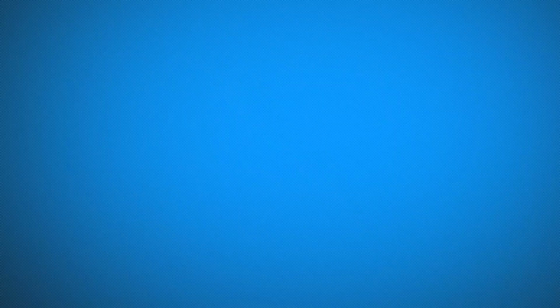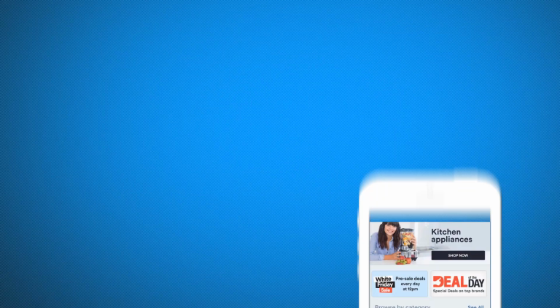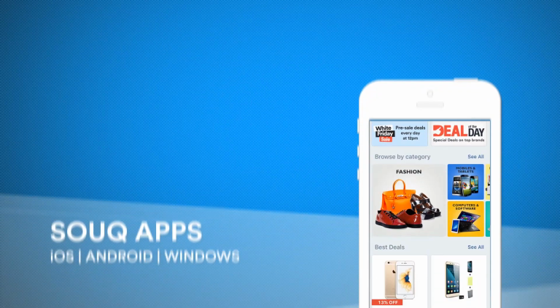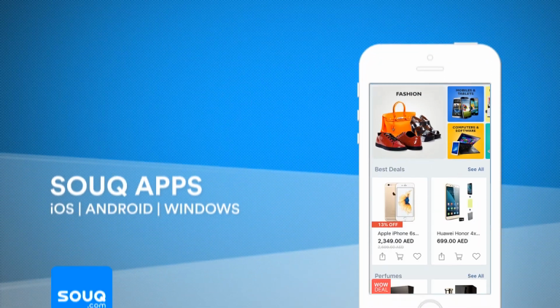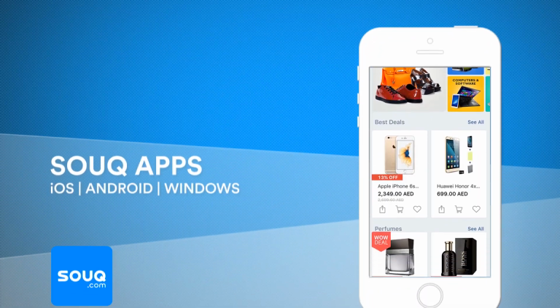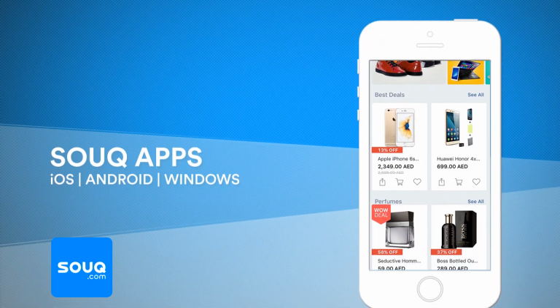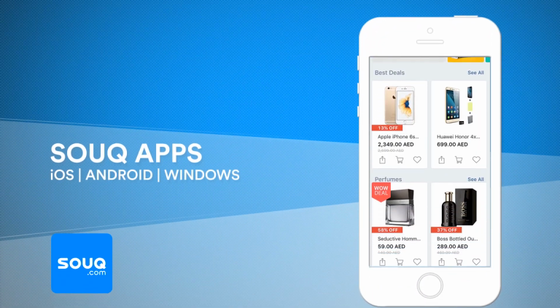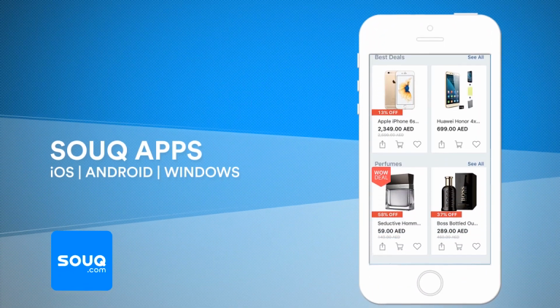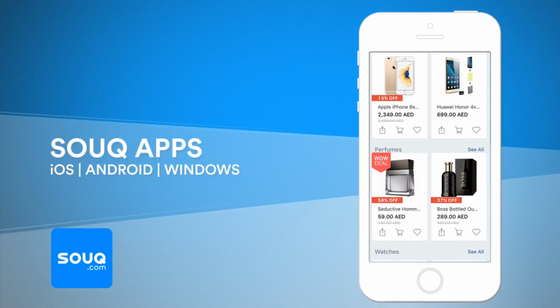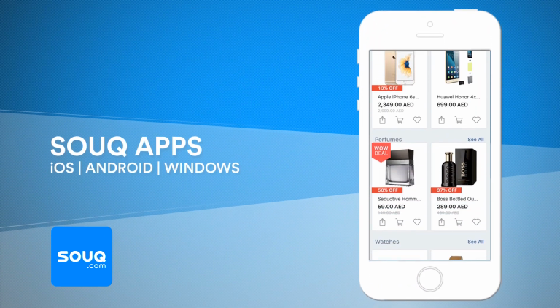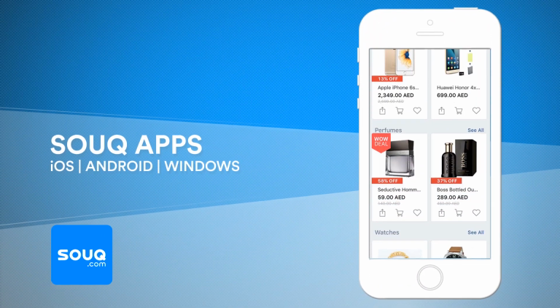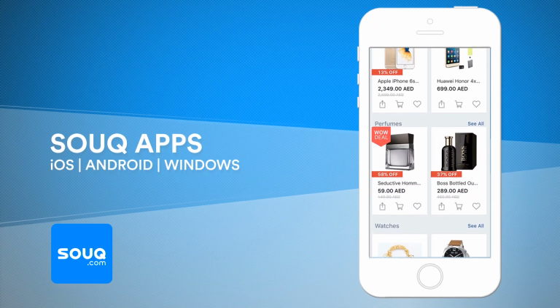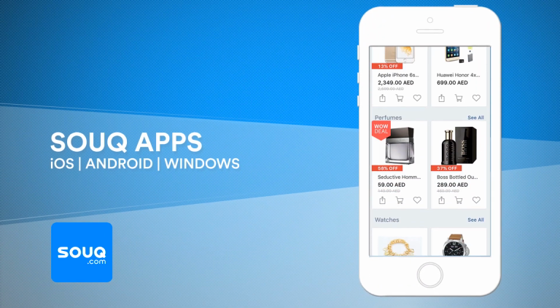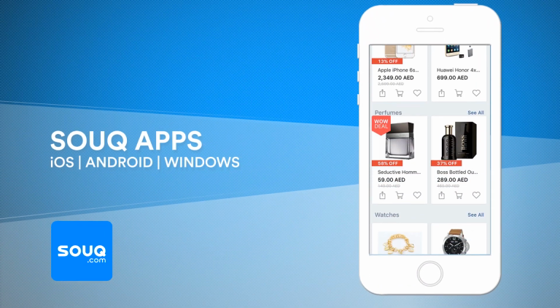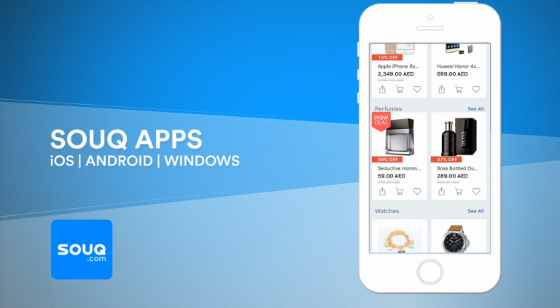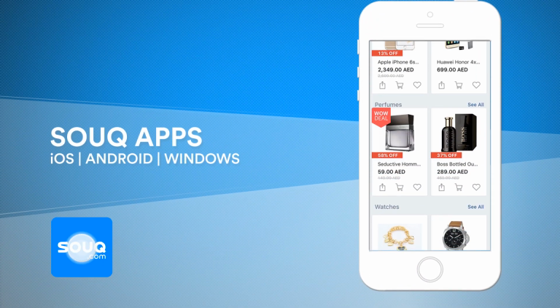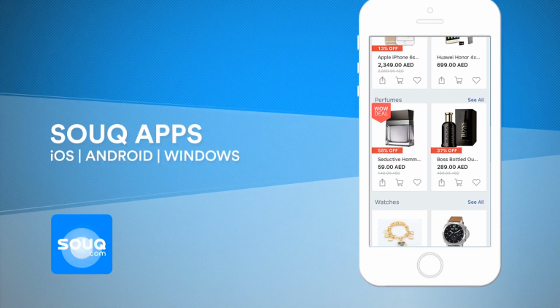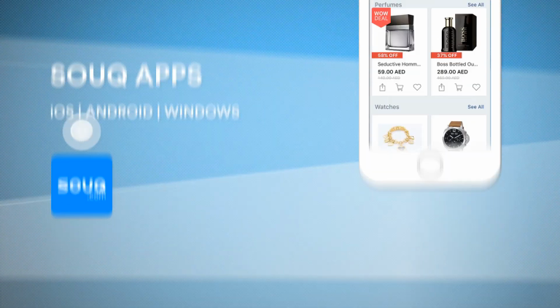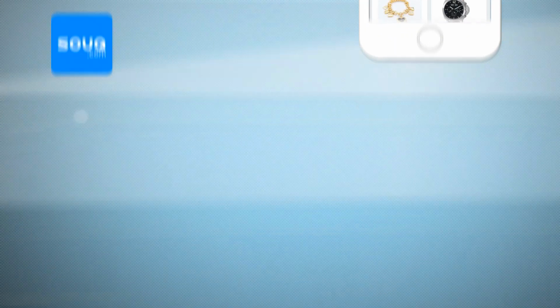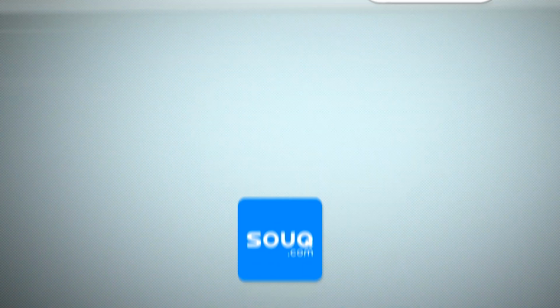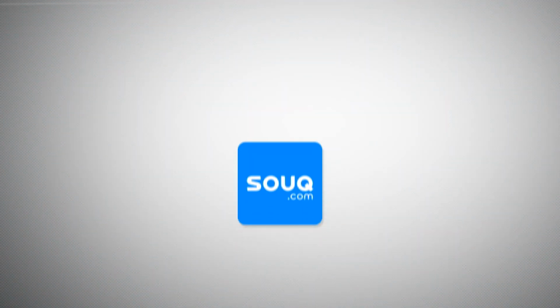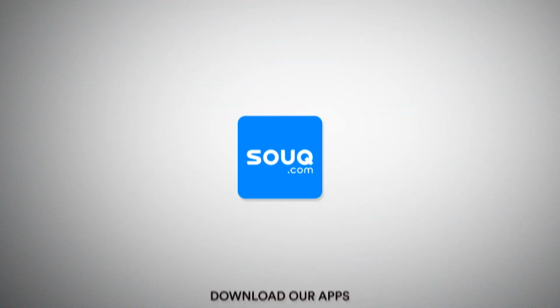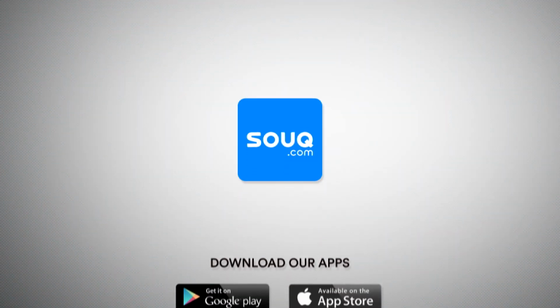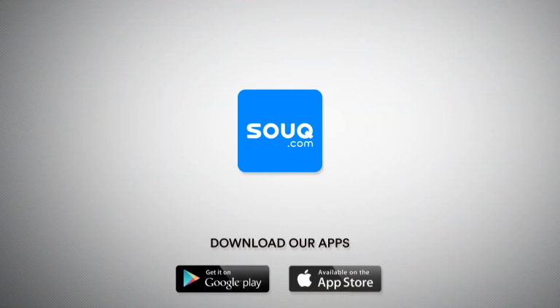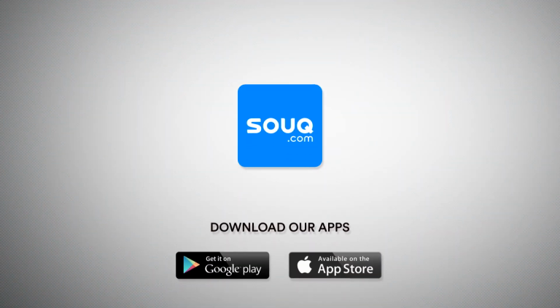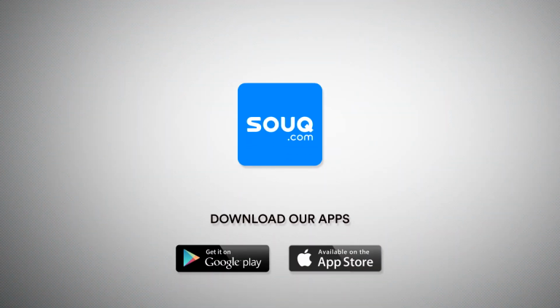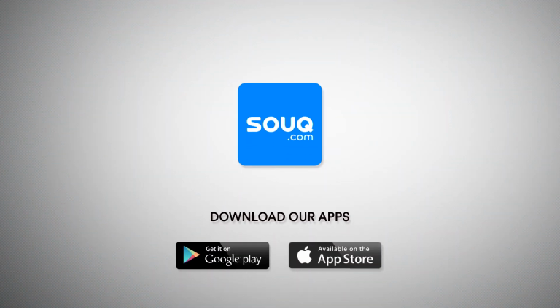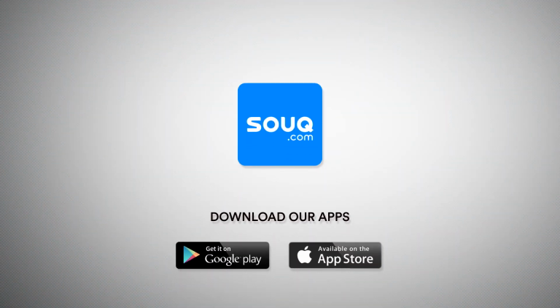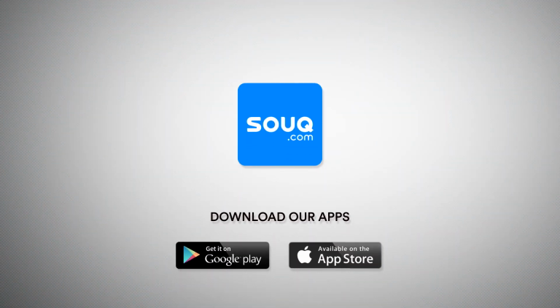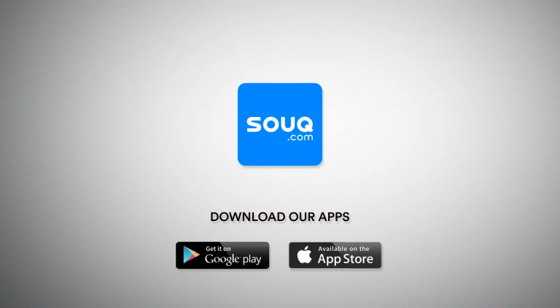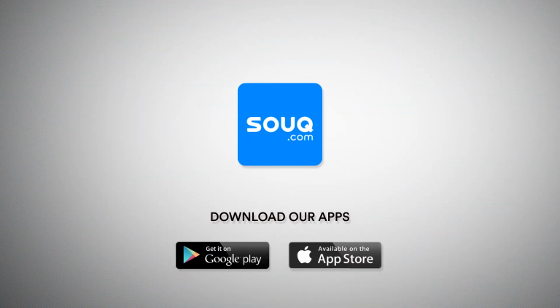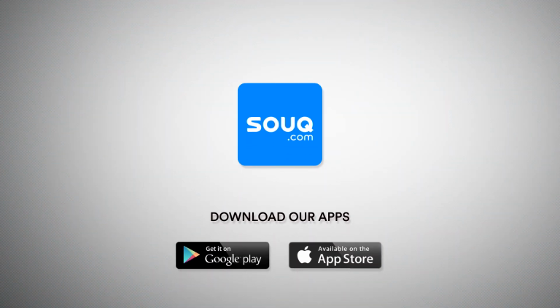To find out more or to purchase this item, please go to Souk.com and don't forget to download our mobile app to get the daily exclusive deals. Thanks for watching.